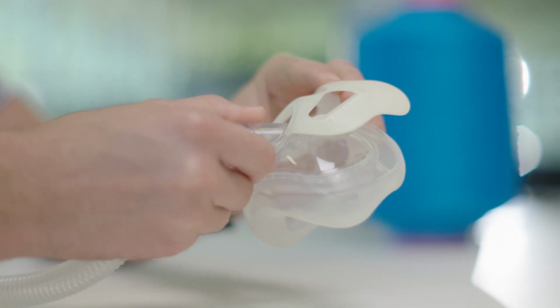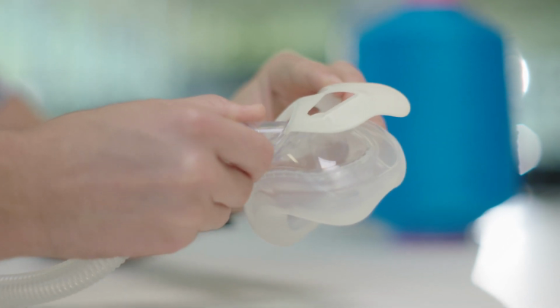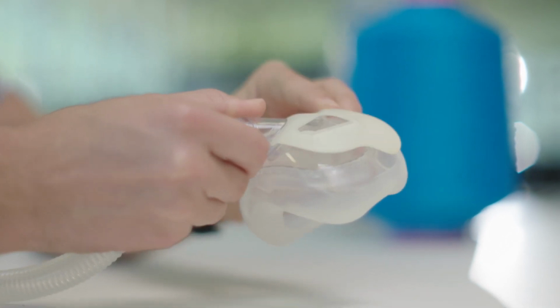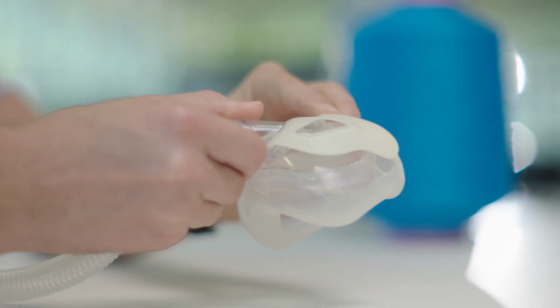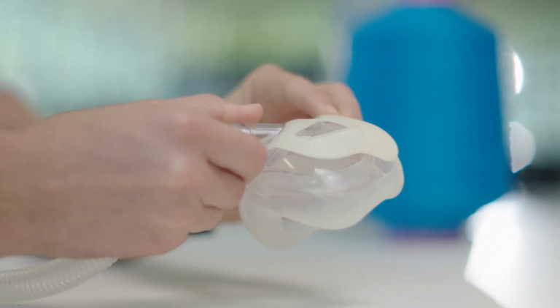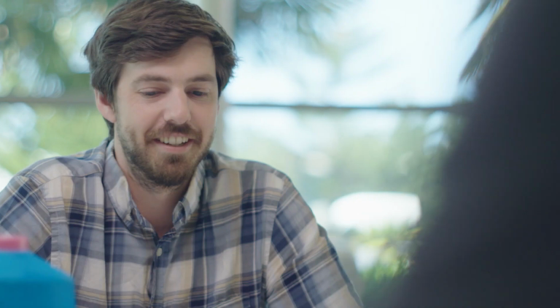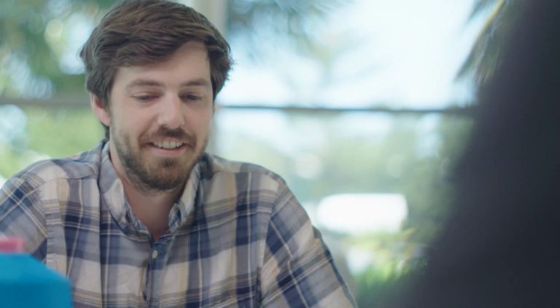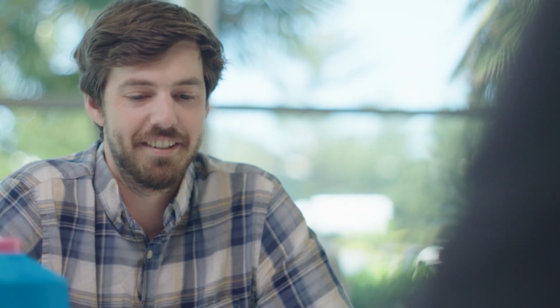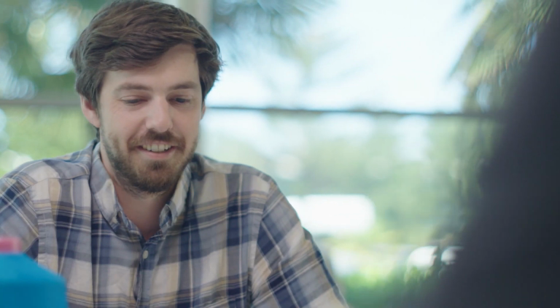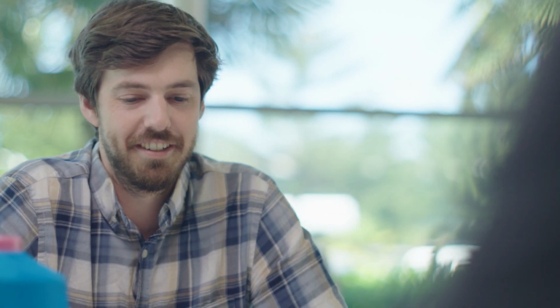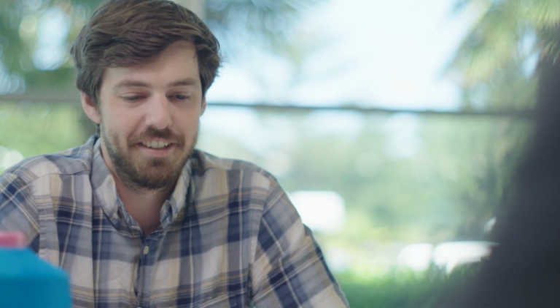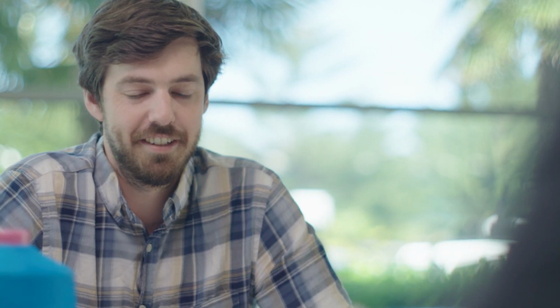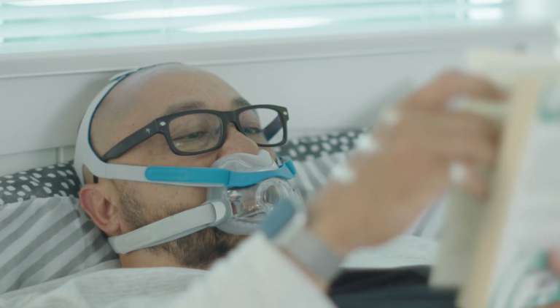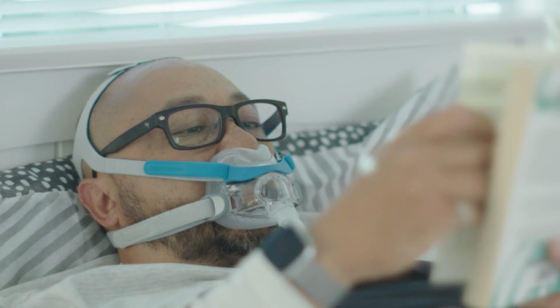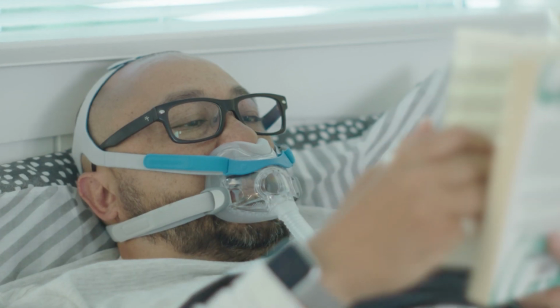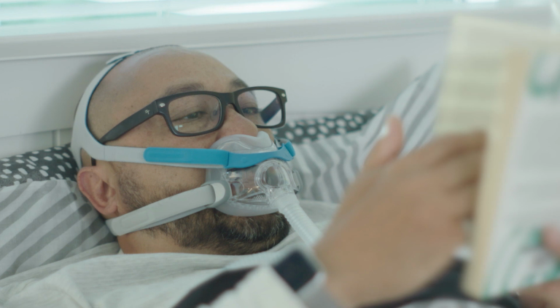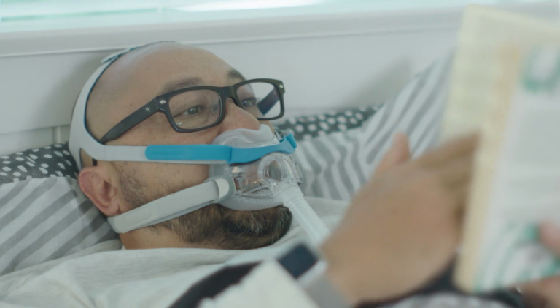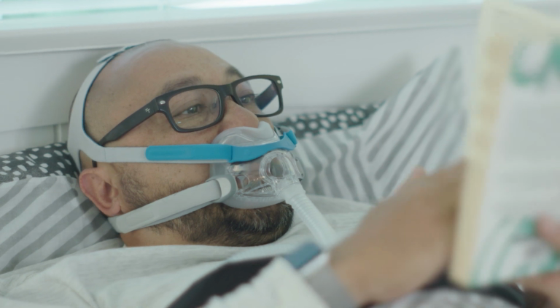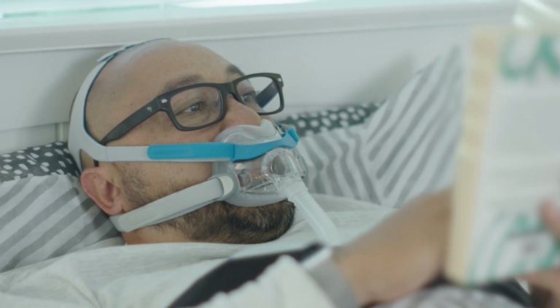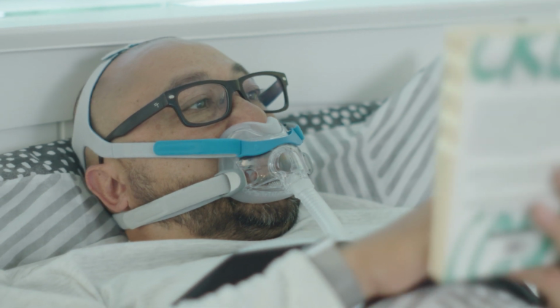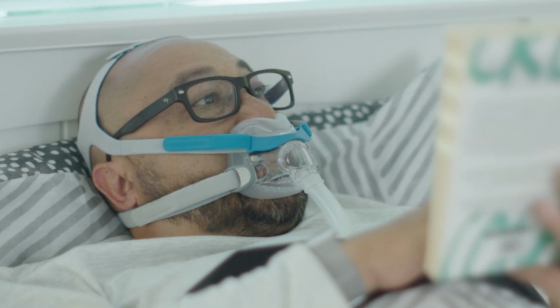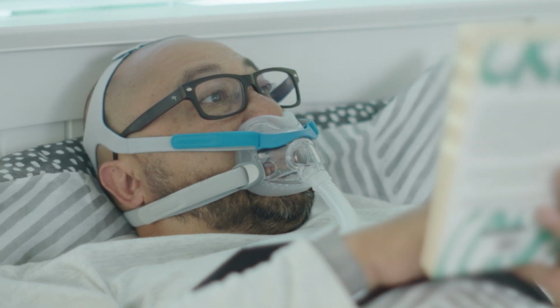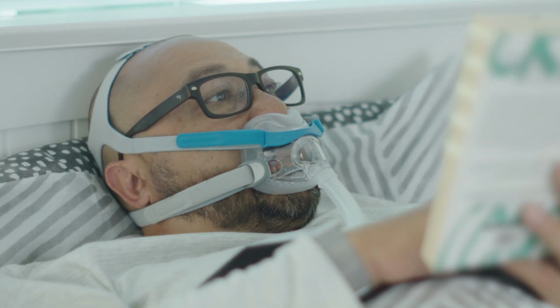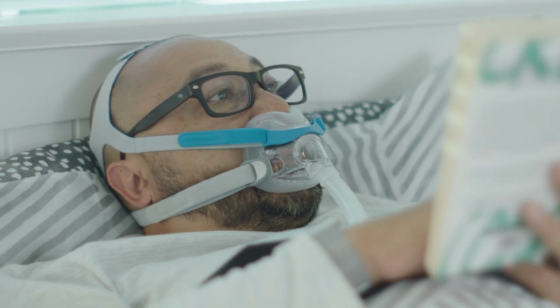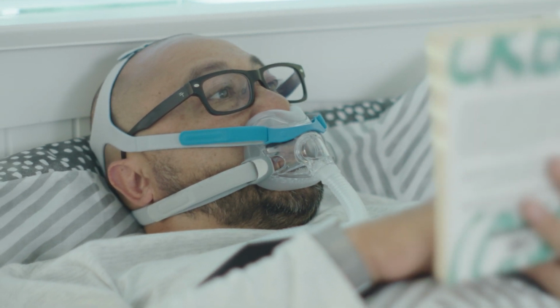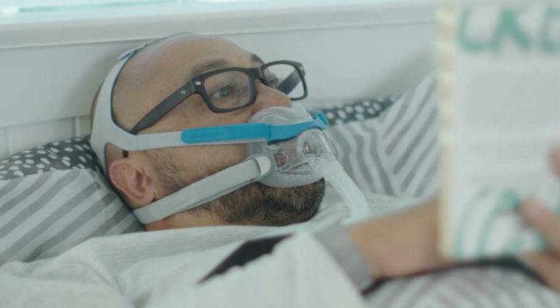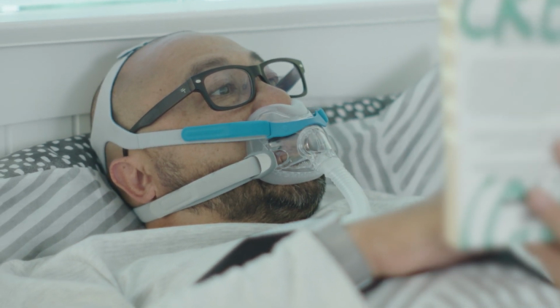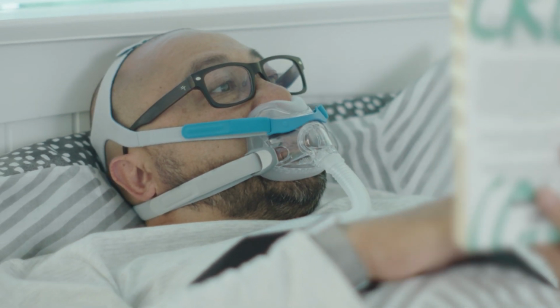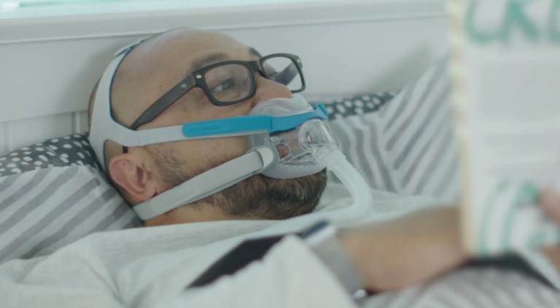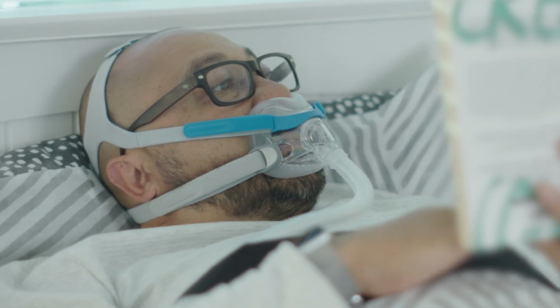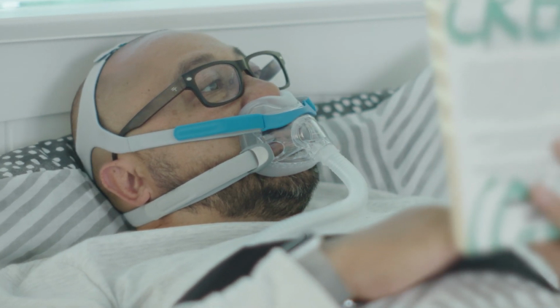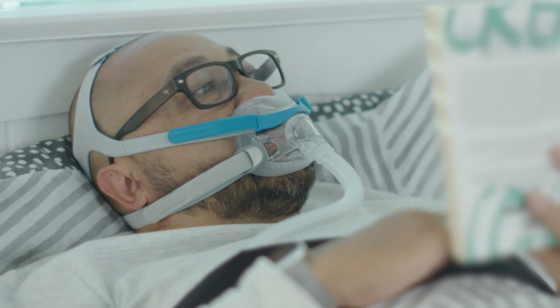It also opens up the field of view. You haven't got anything encroaching on your vision, and it allows you to wear glasses while wearing the mask.